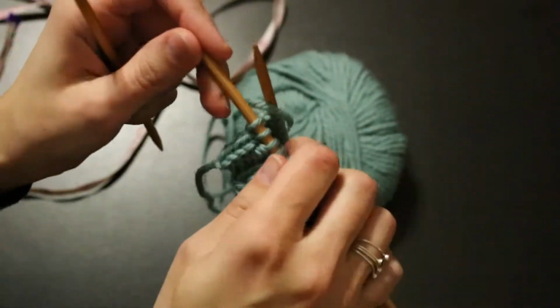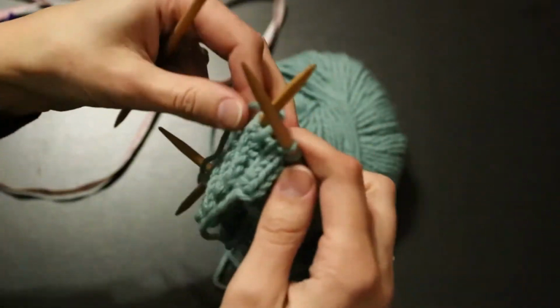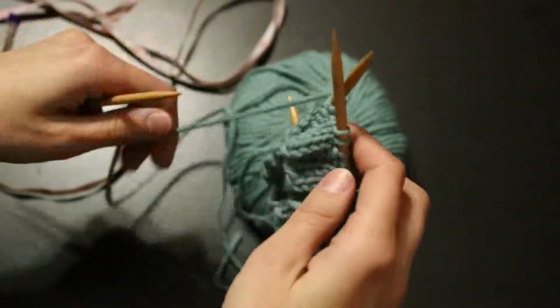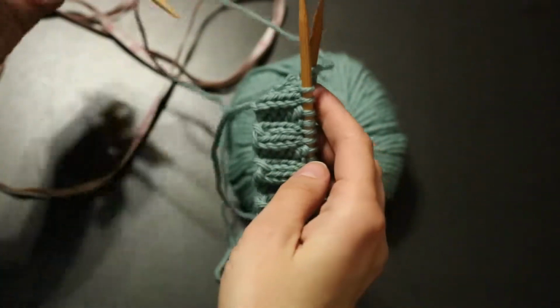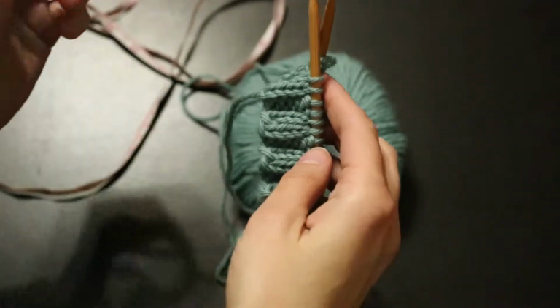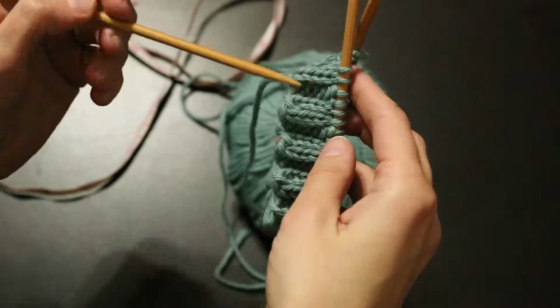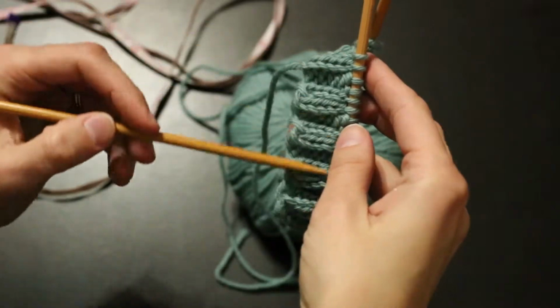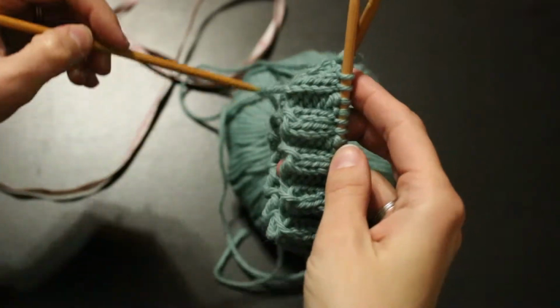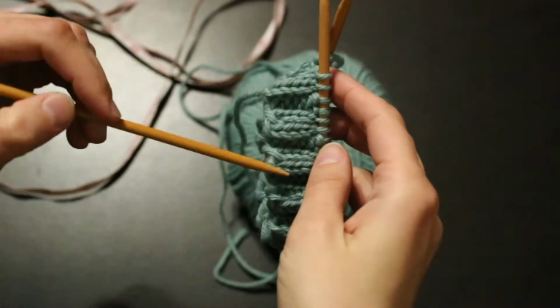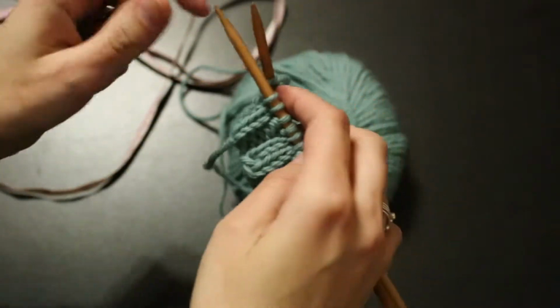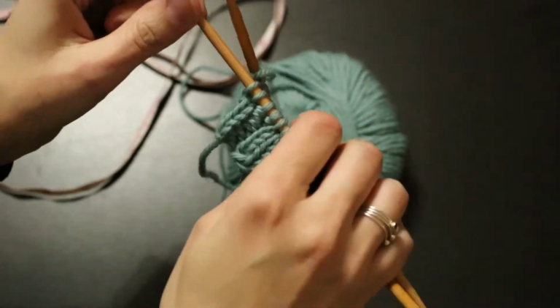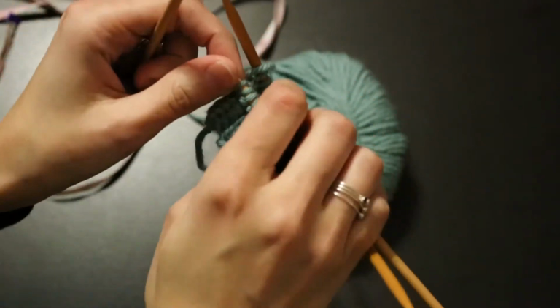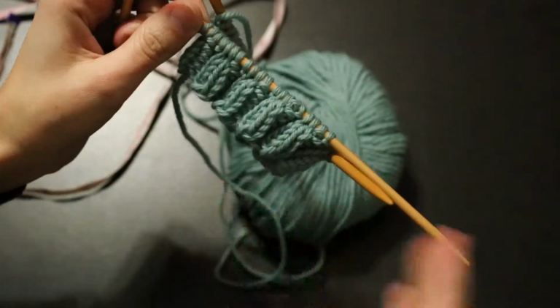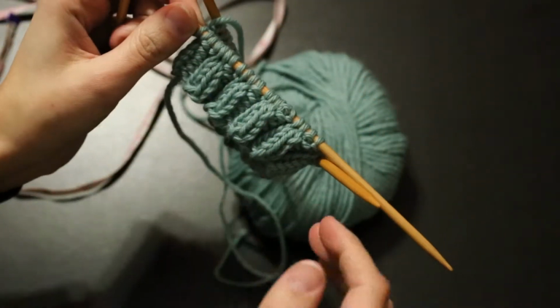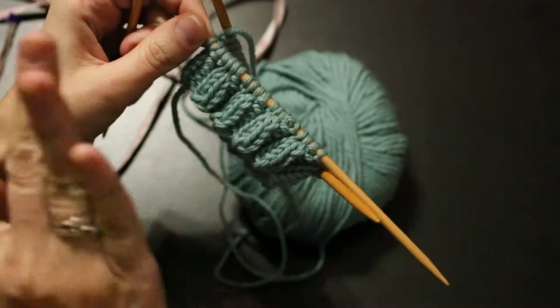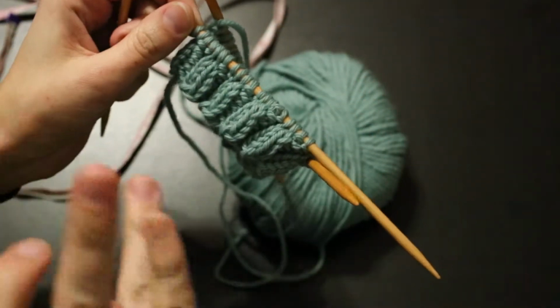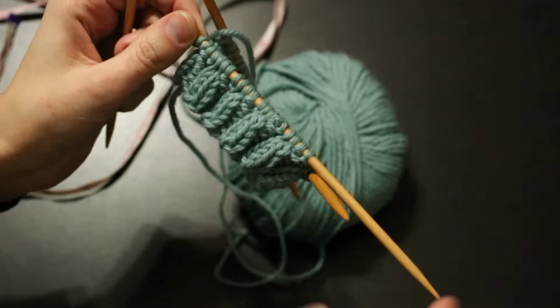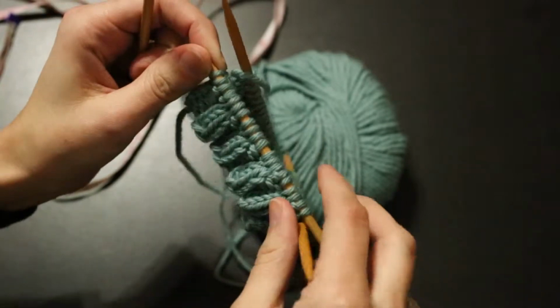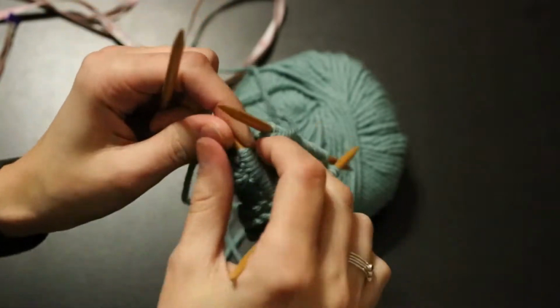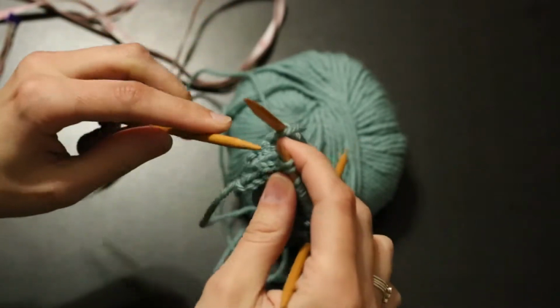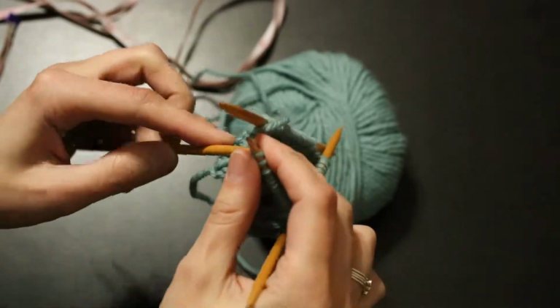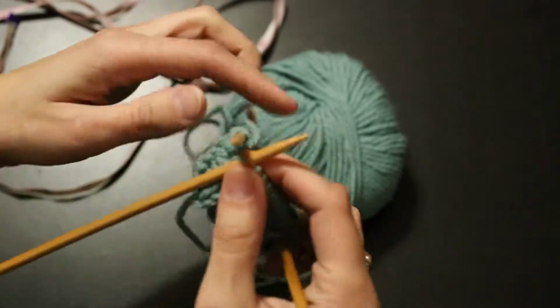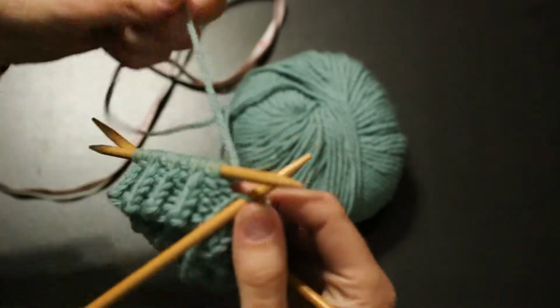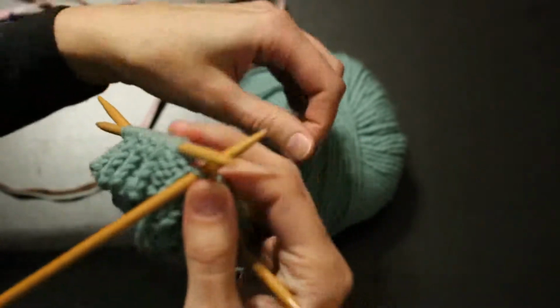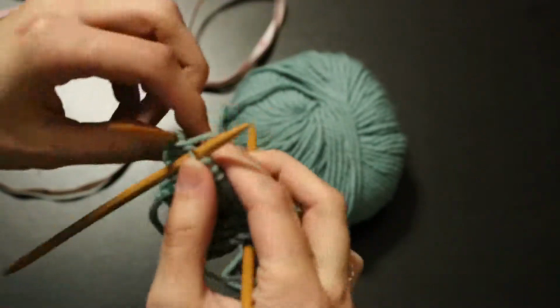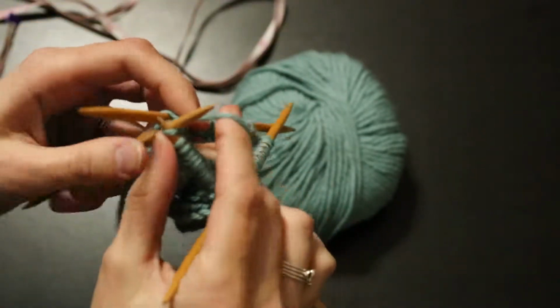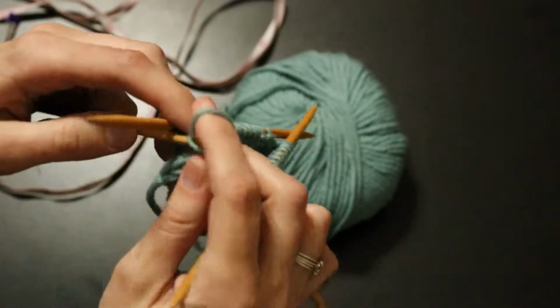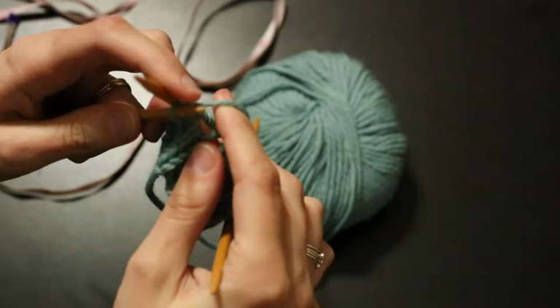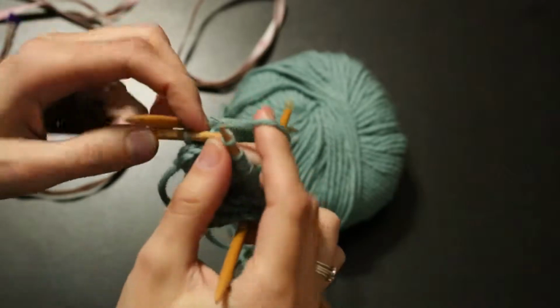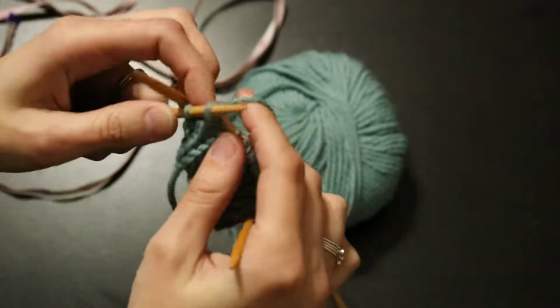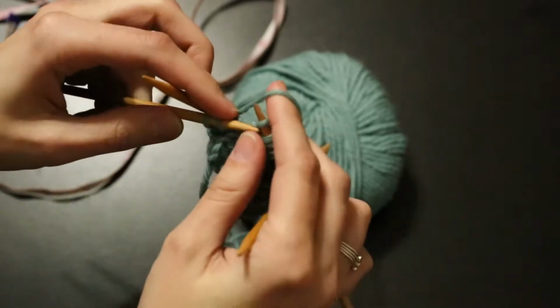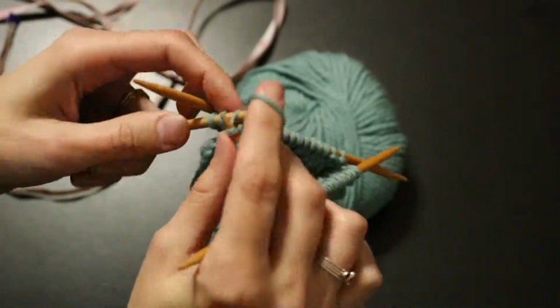So now we're going to do the body of the hat. We finished the edging, and now we're going to do the body. The body of this hat is just stocking knit stitch, which, when you're working in the round, is just knitting.